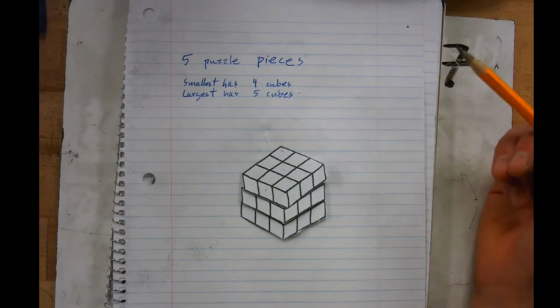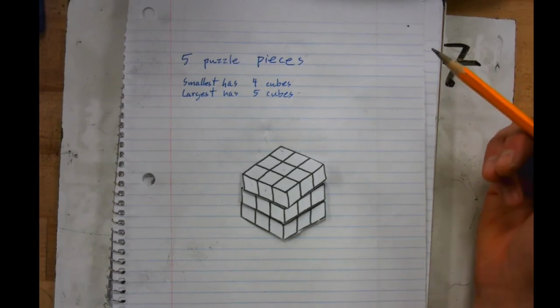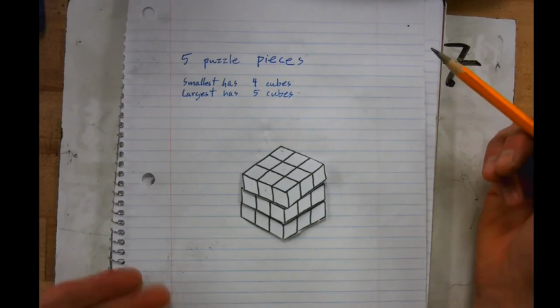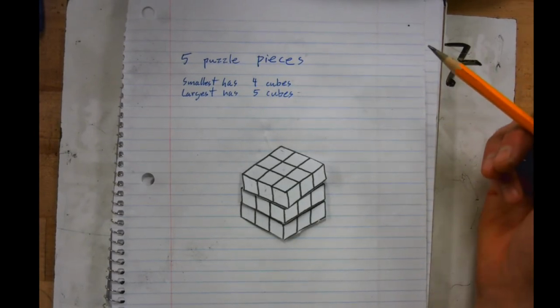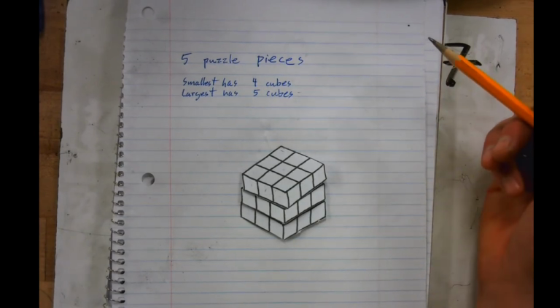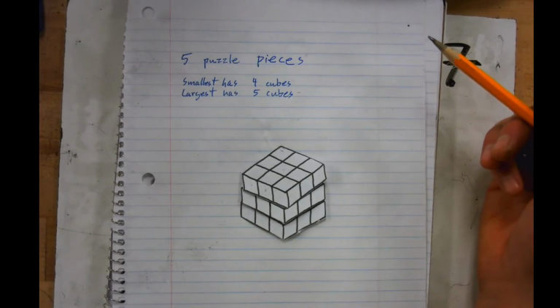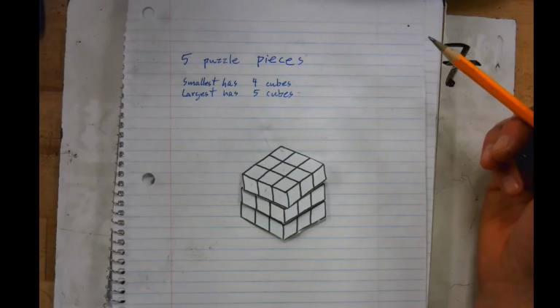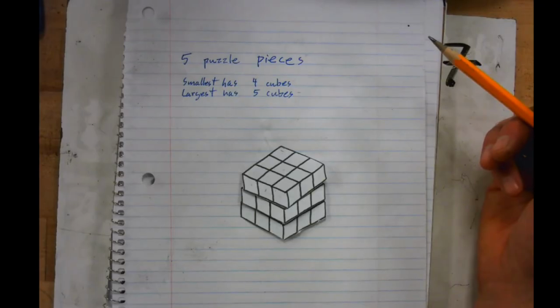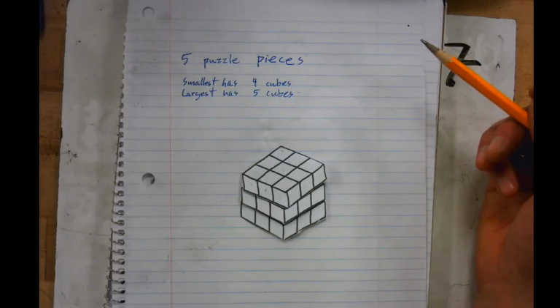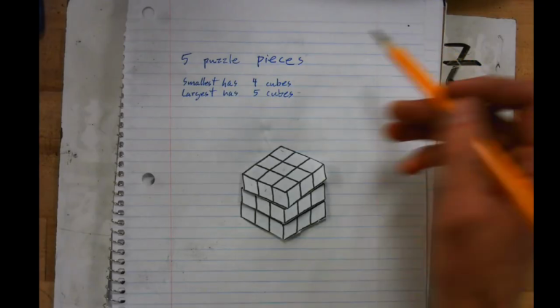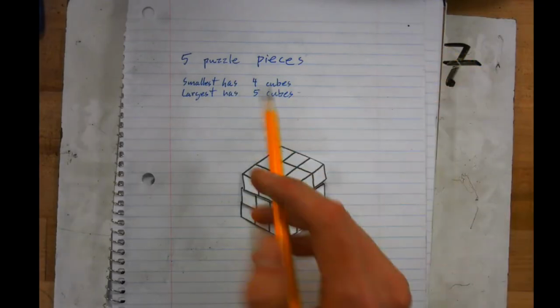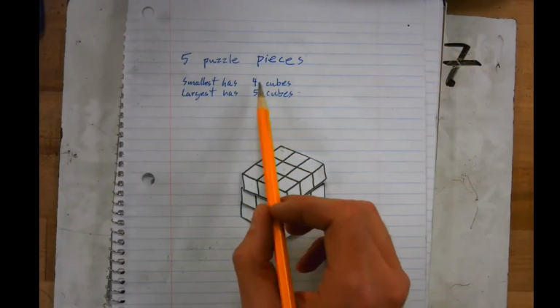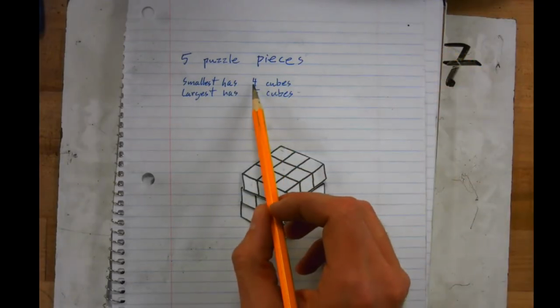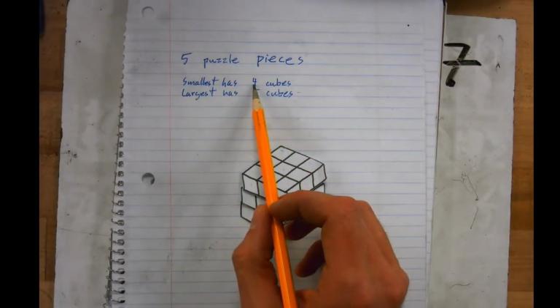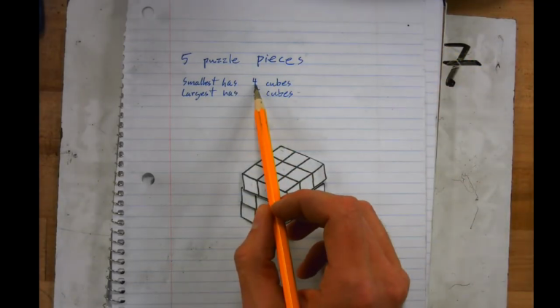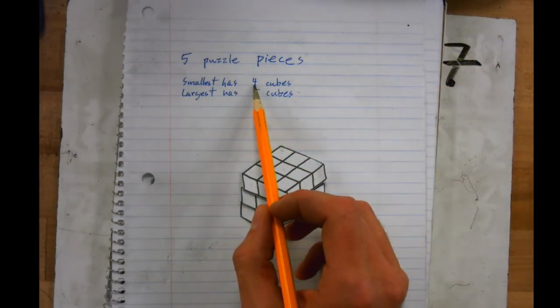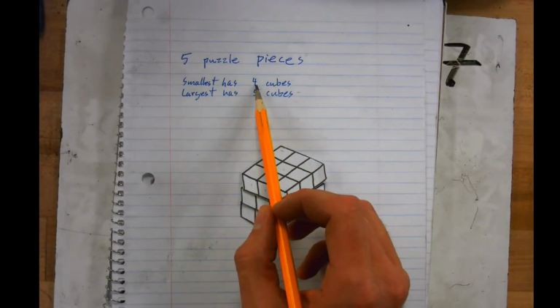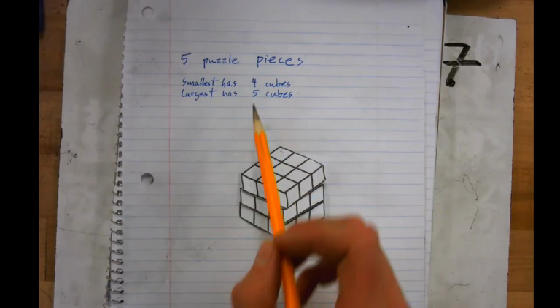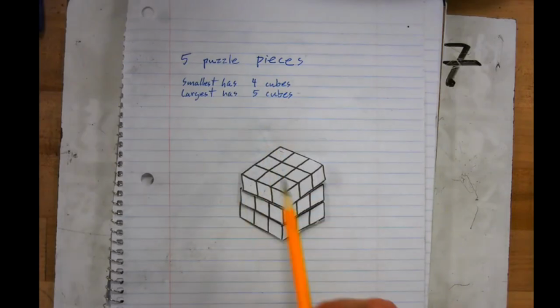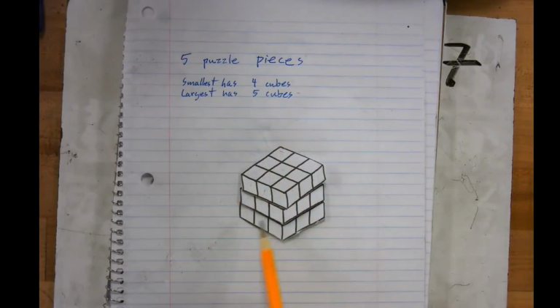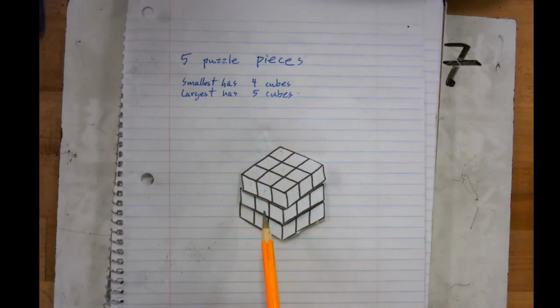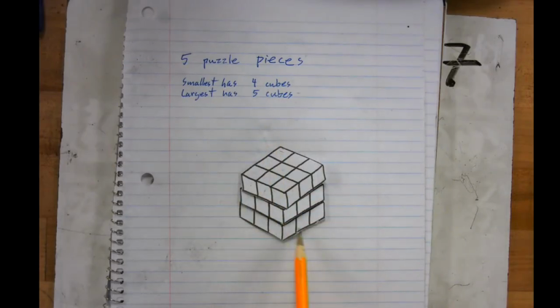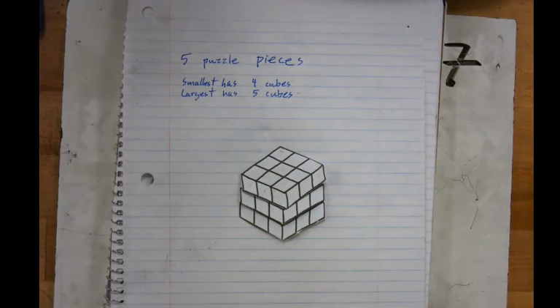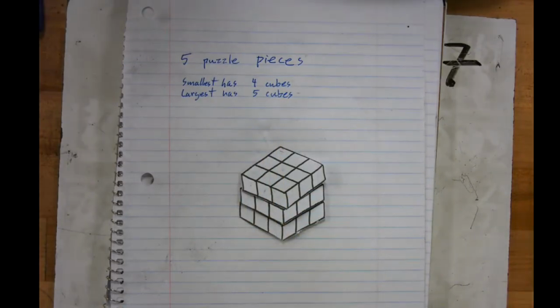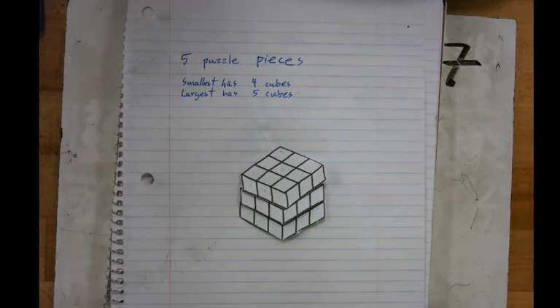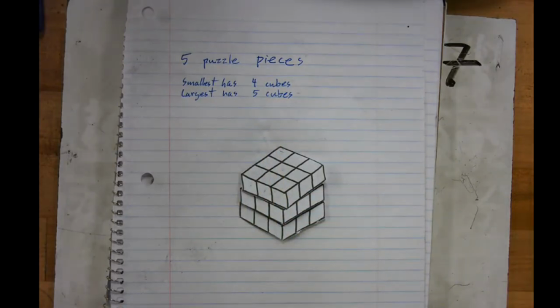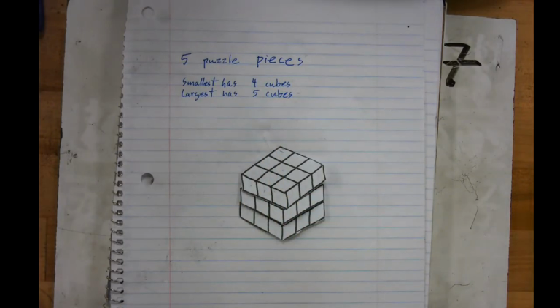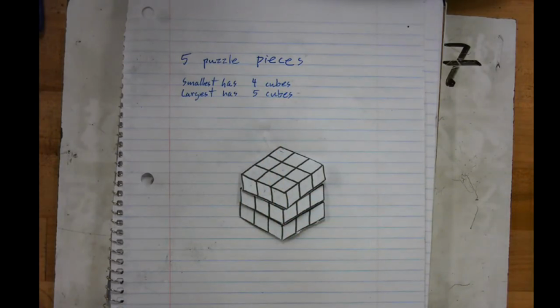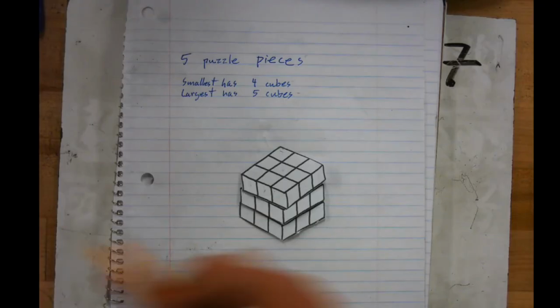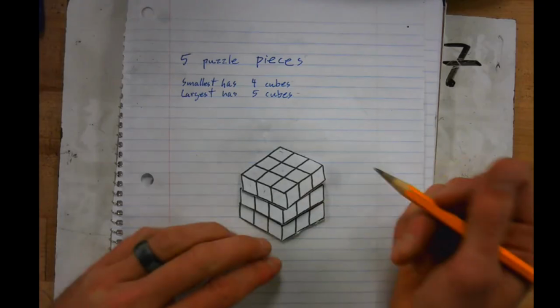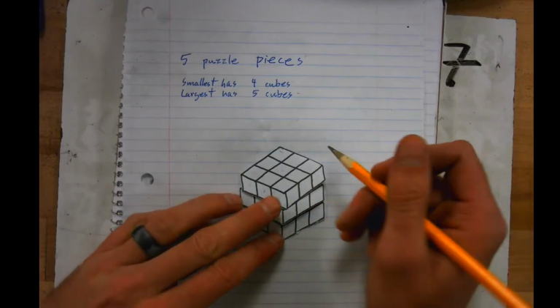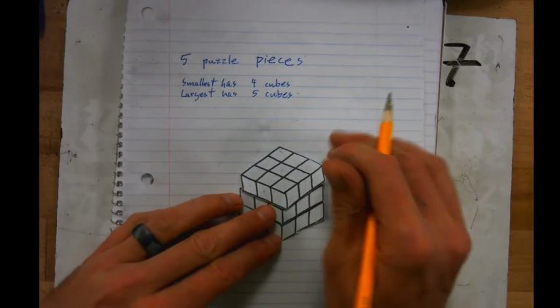I haven't made this puzzle yet — I'm going to start a new one. I like starting off with my smallest ones, making a bunch of small pieces first, and then I'll have open spots to fill in and attach to other puzzle pieces later on.